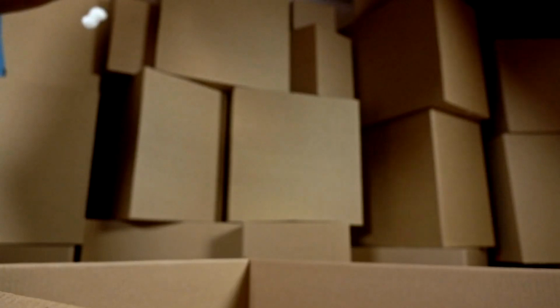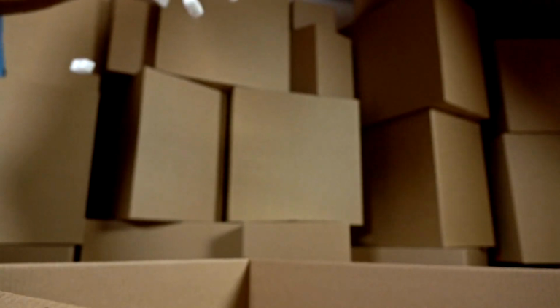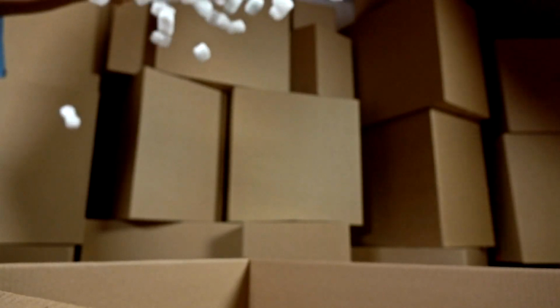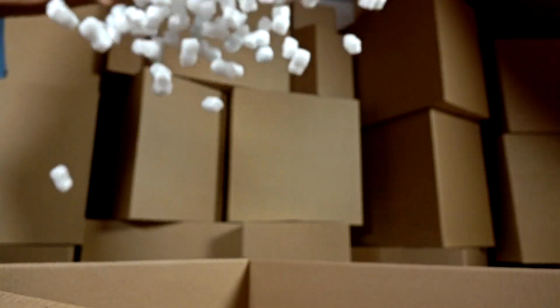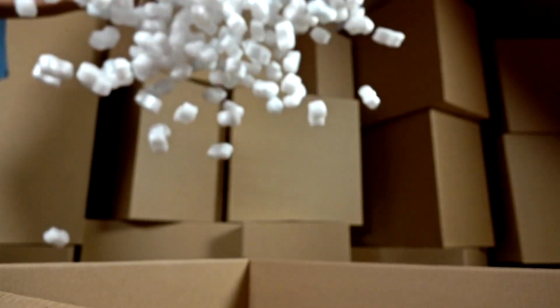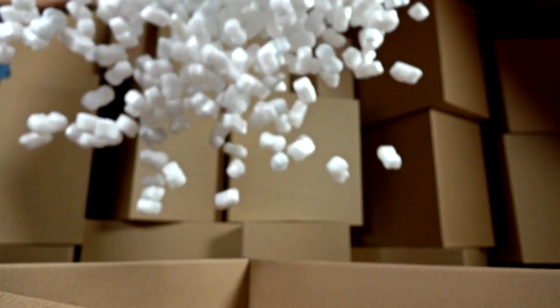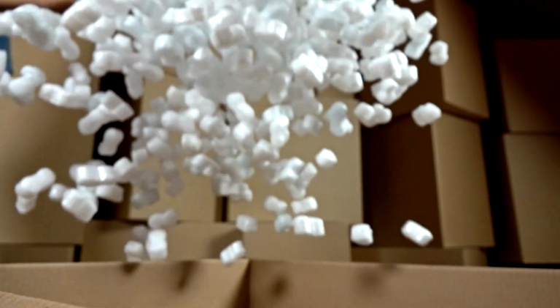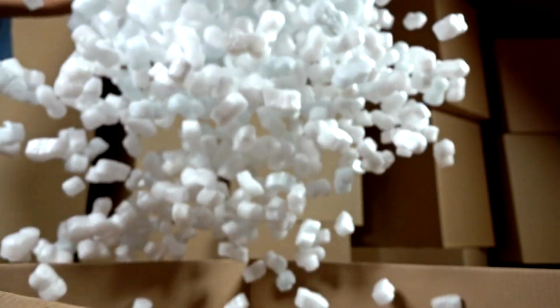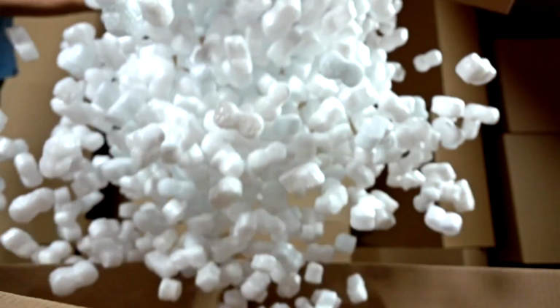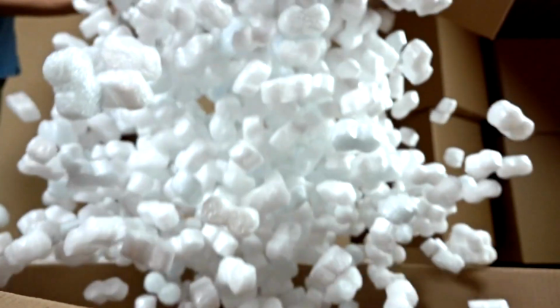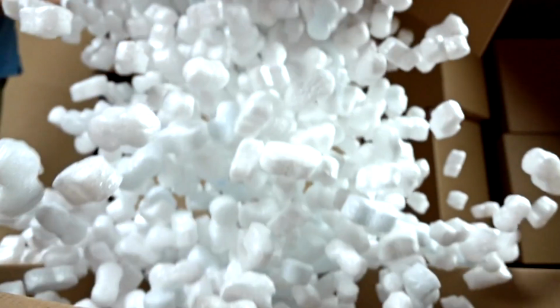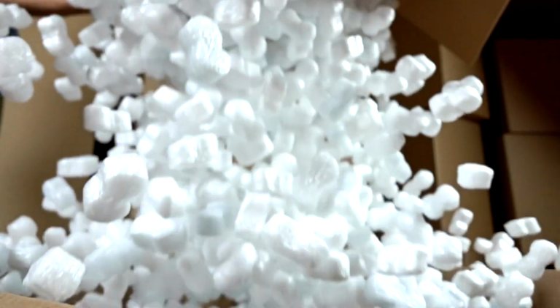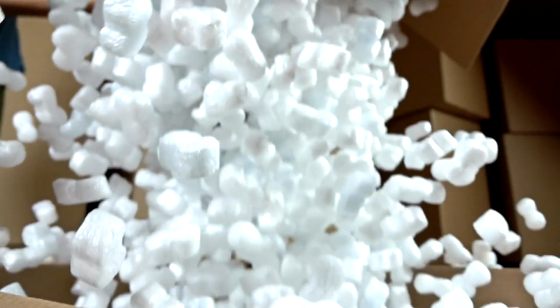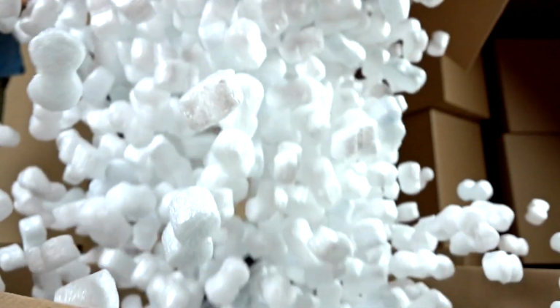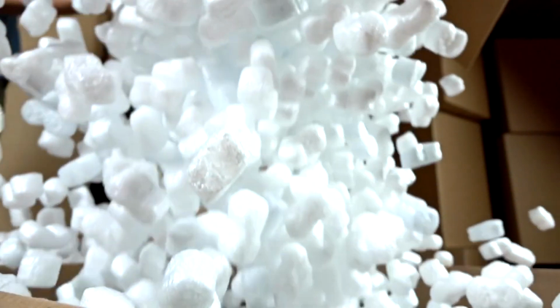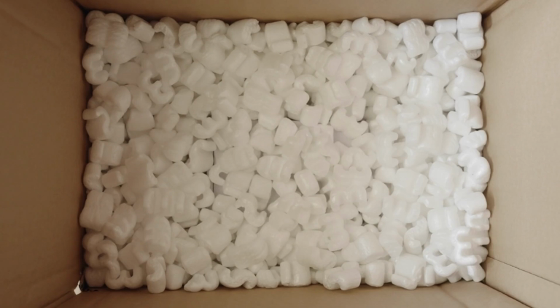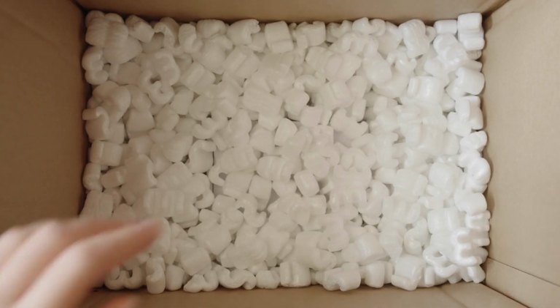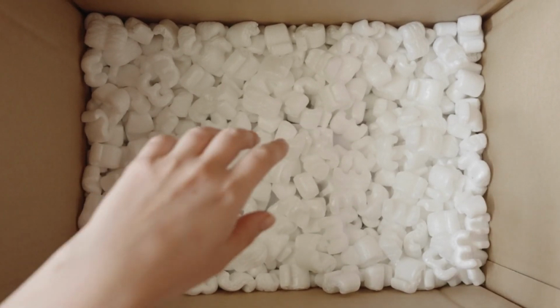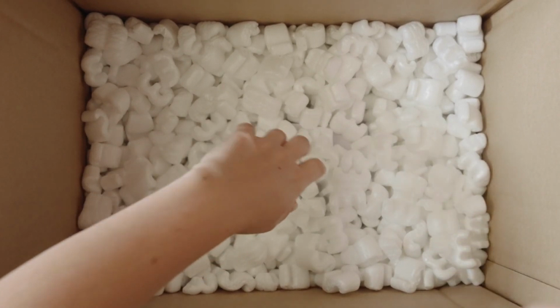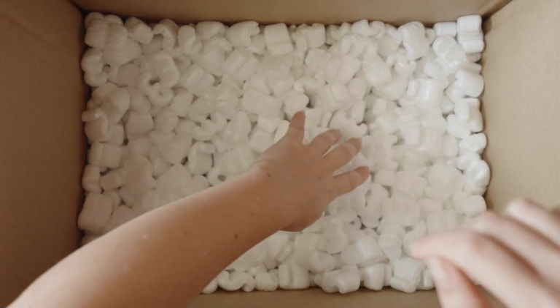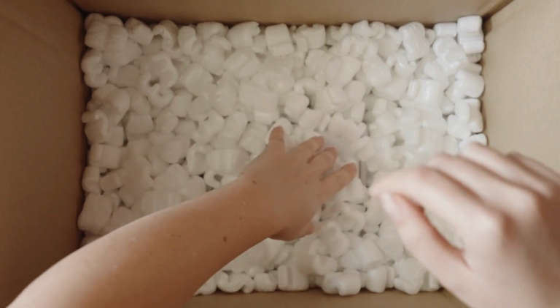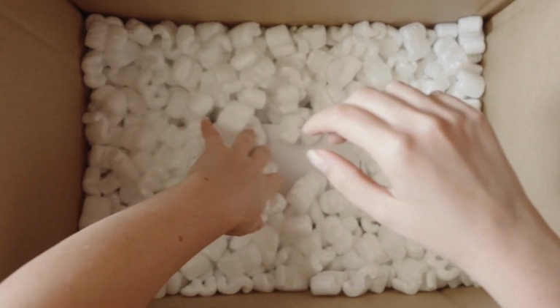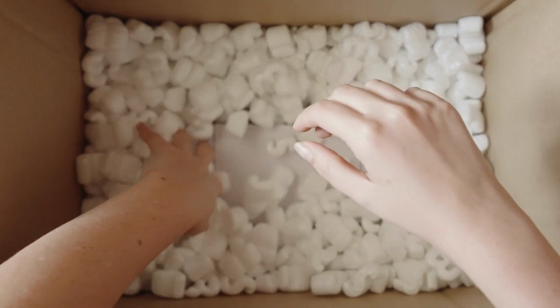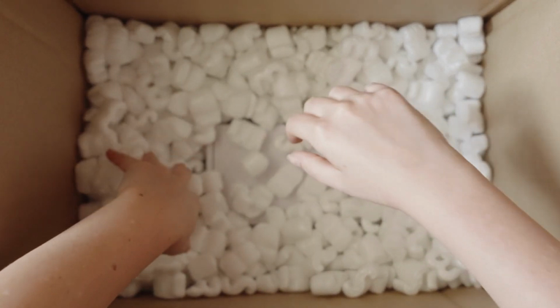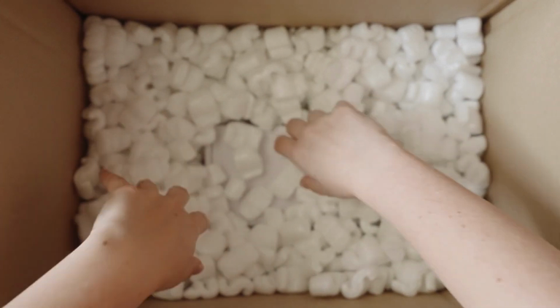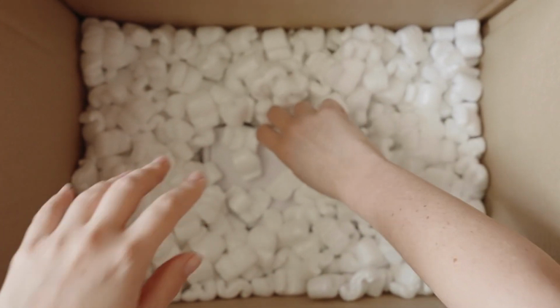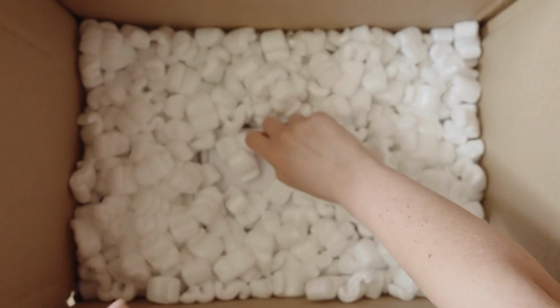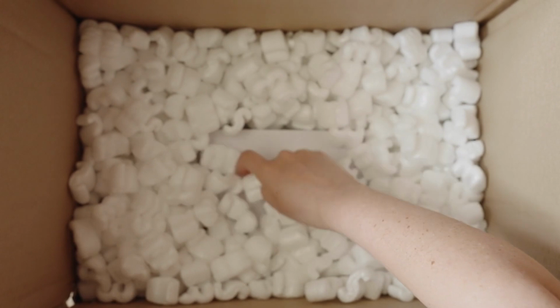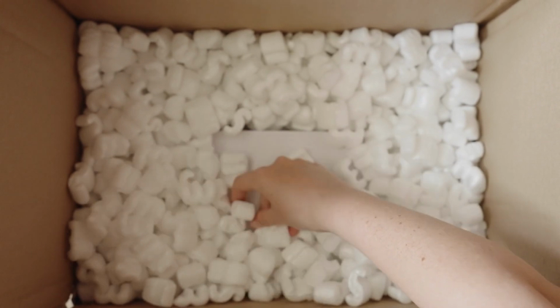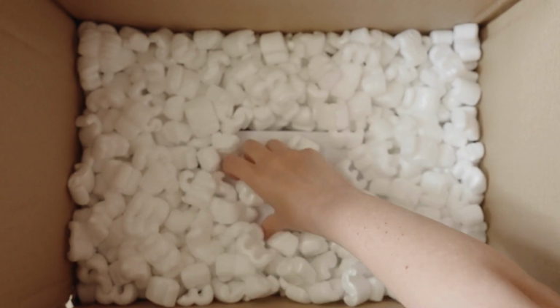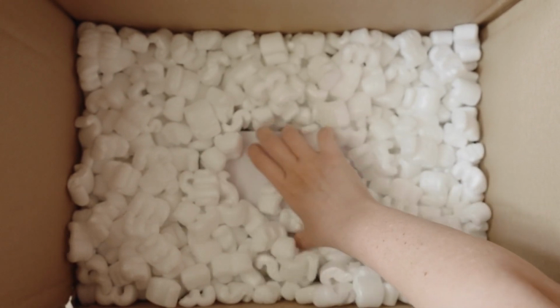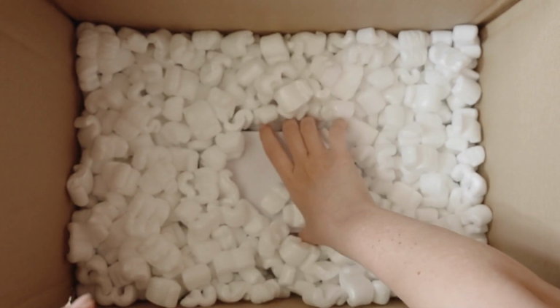Styrofoam is made of about 98% air, which is why it's so light and excellent at insulating. The tiny air pockets trapped inside the foam make it a great material for keeping hot drinks warm or protecting fragile items during shipping.